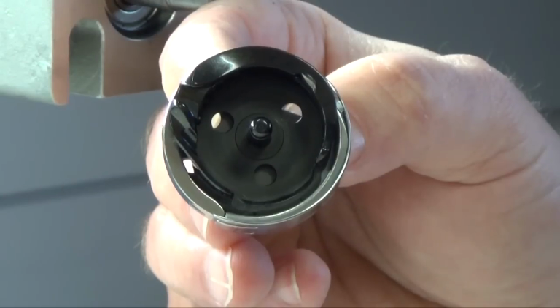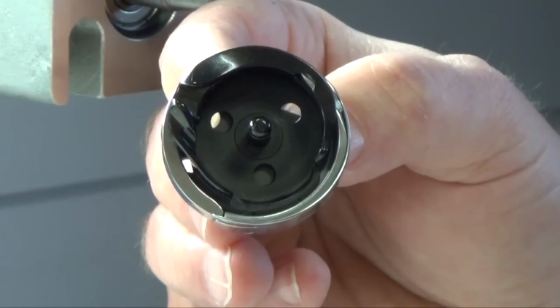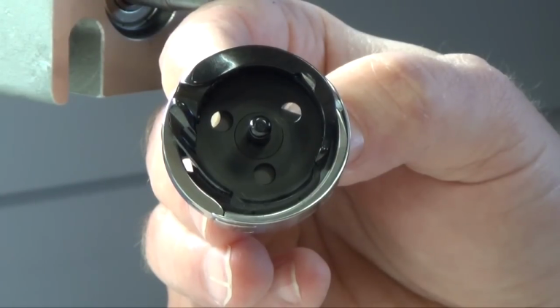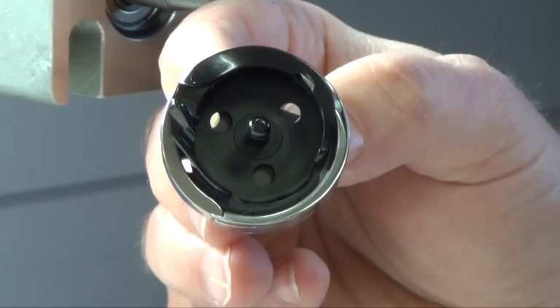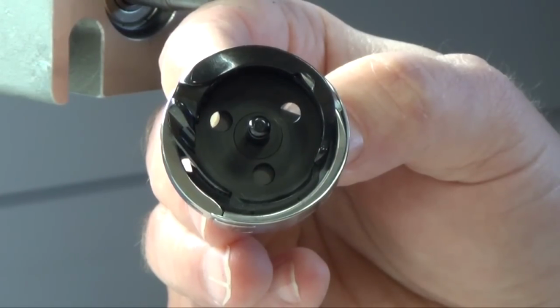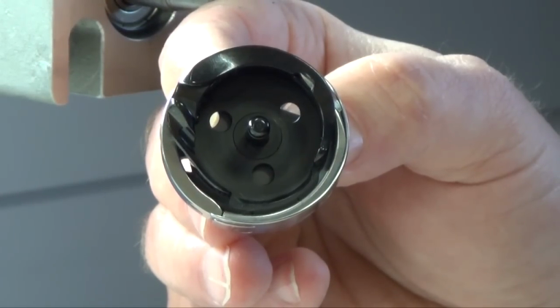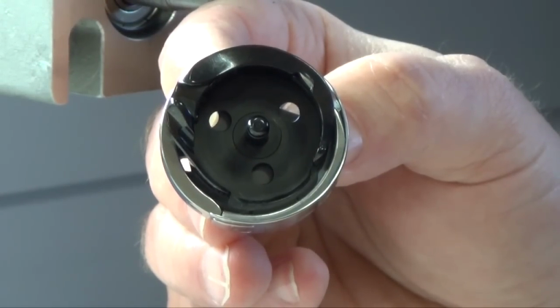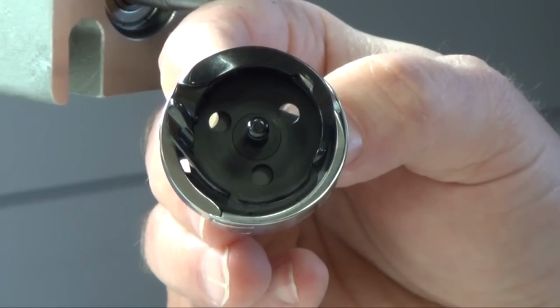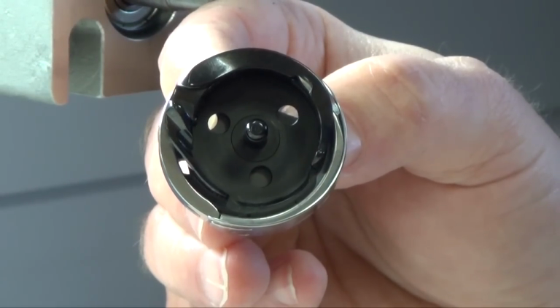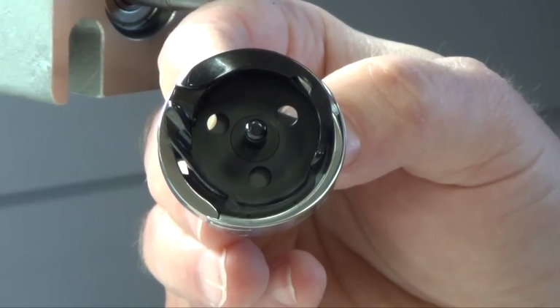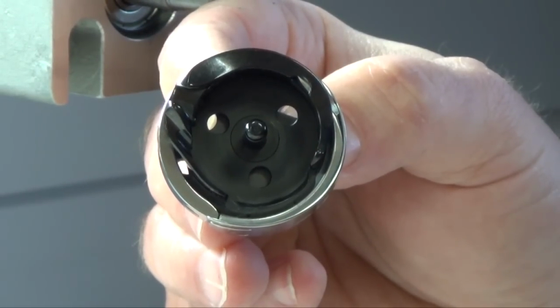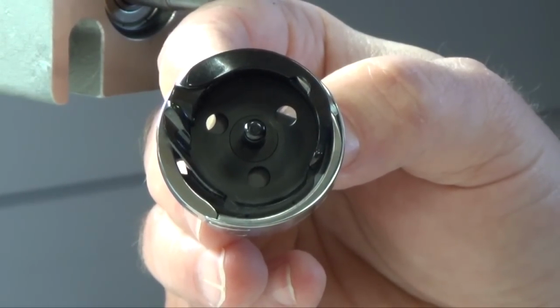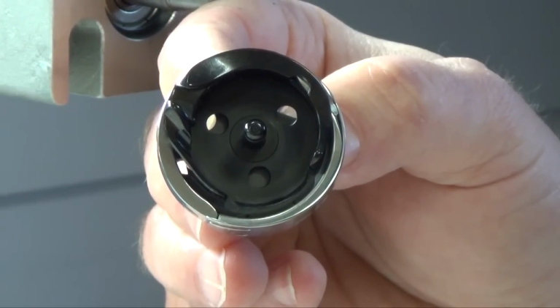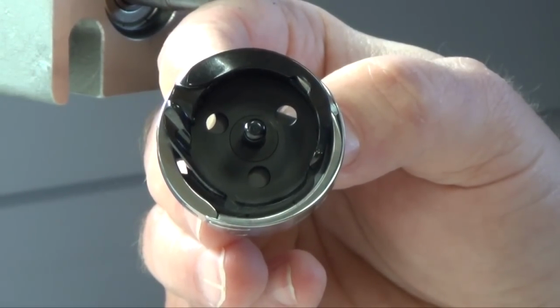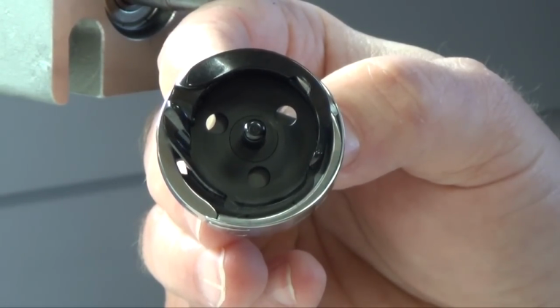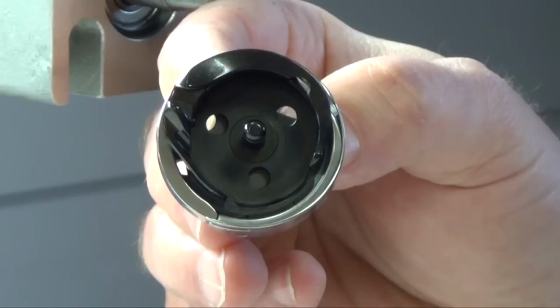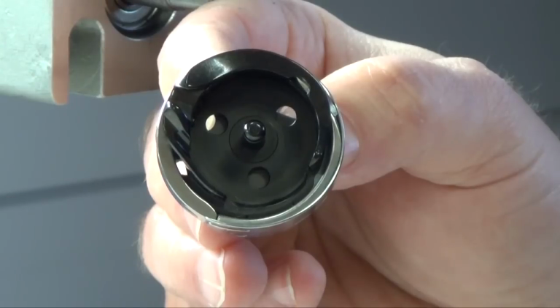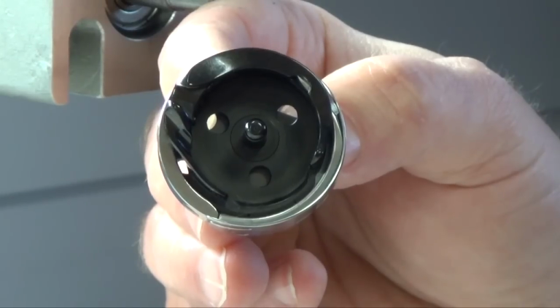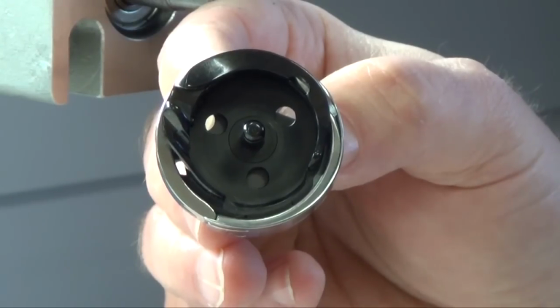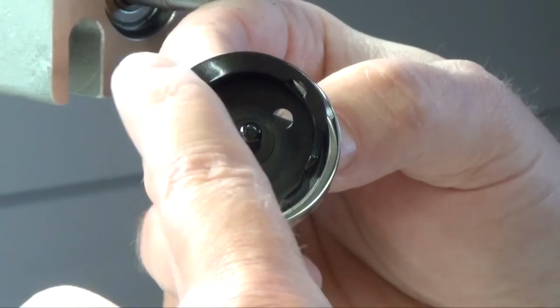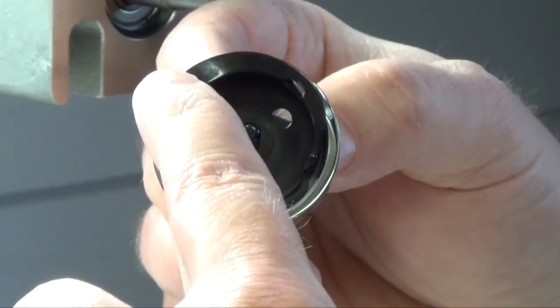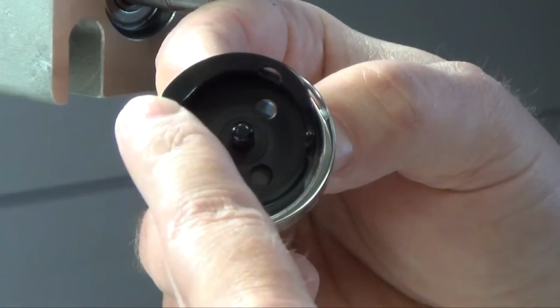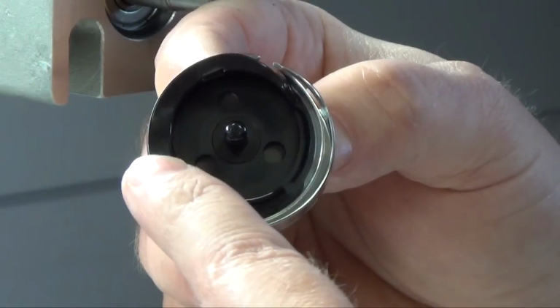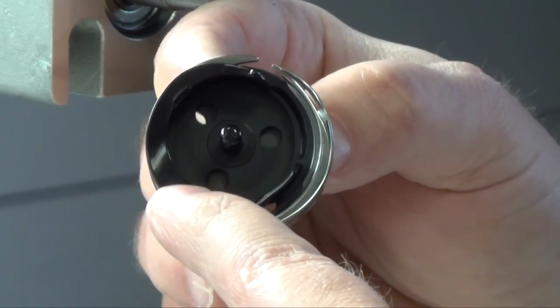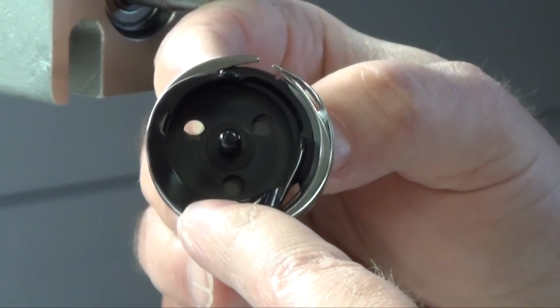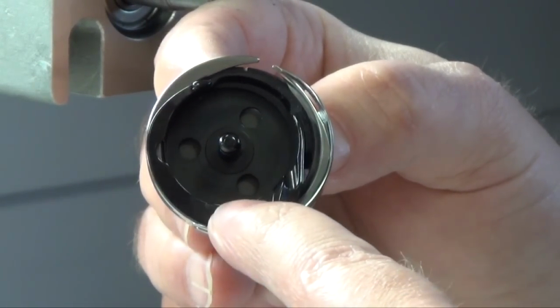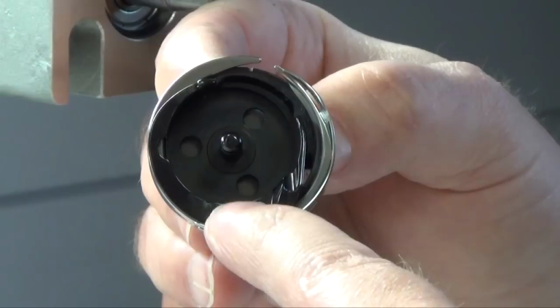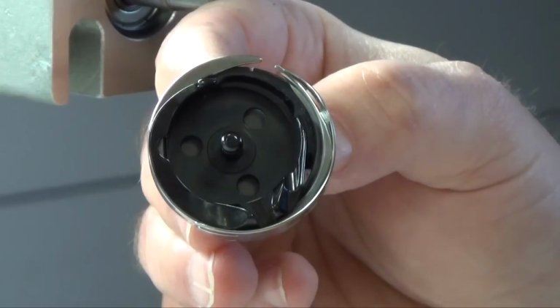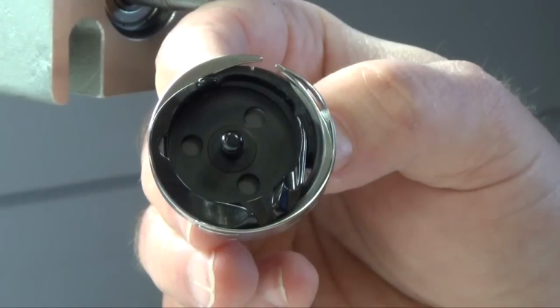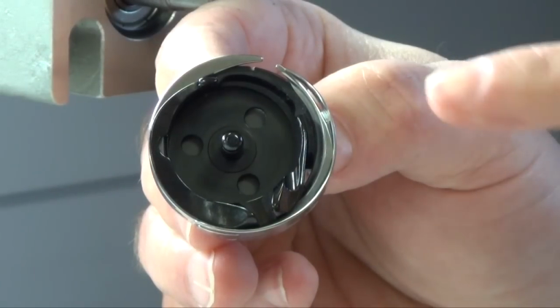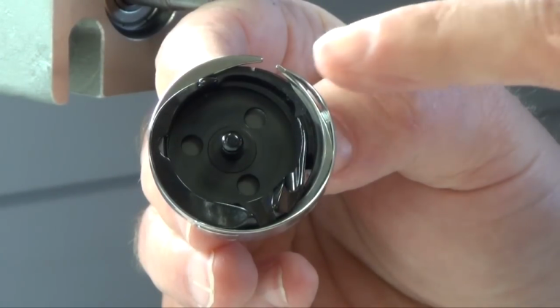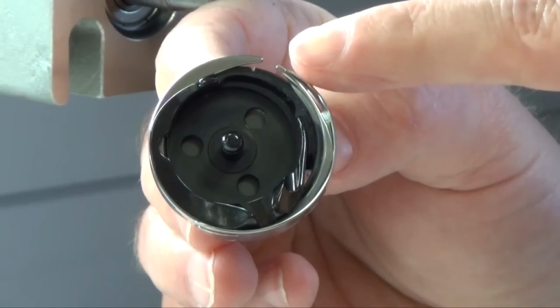The hook device has two pieces. The black part has to be rotated so that the open part is on top. Also make sure that the peak is on top as well.